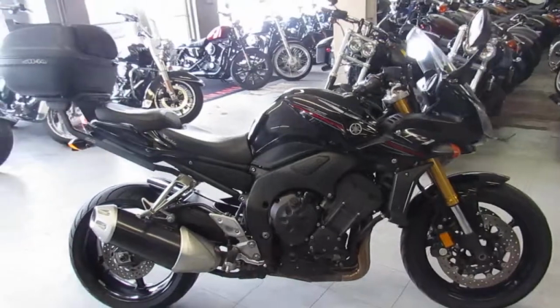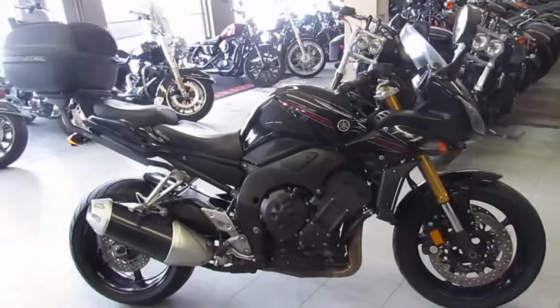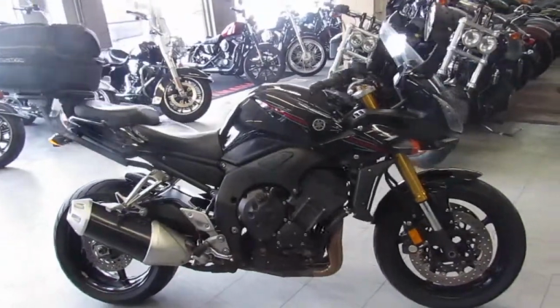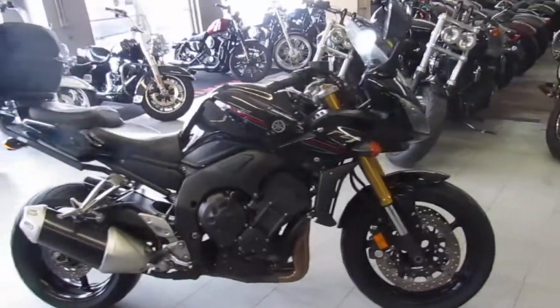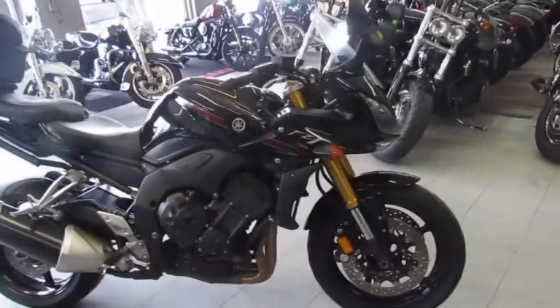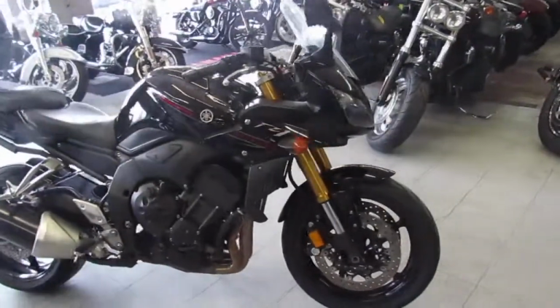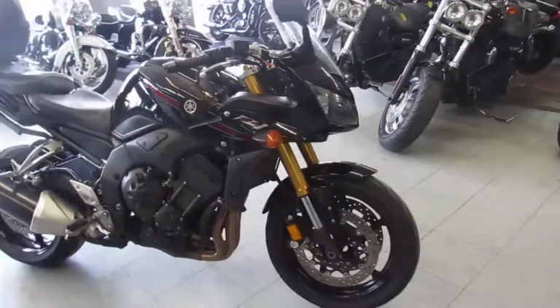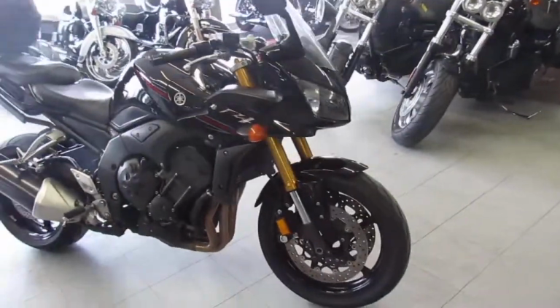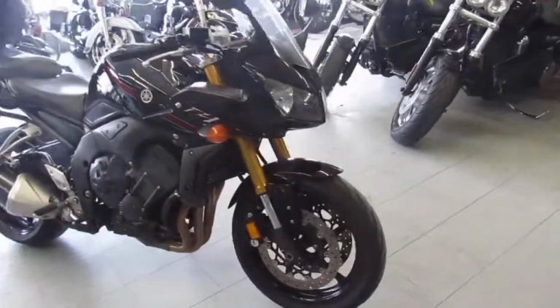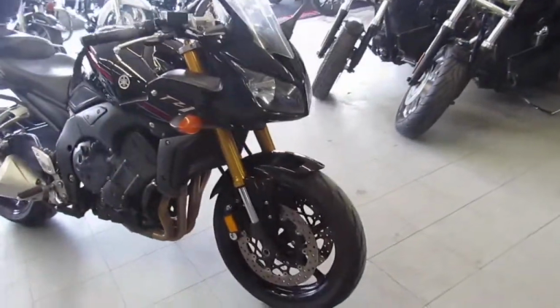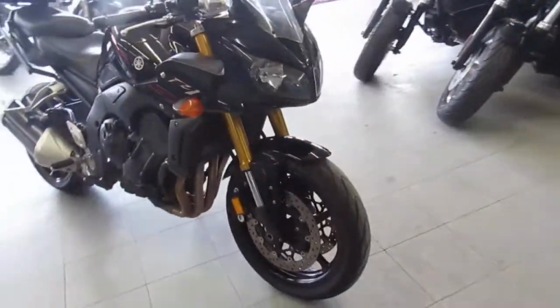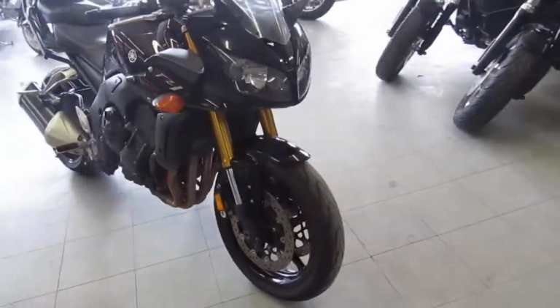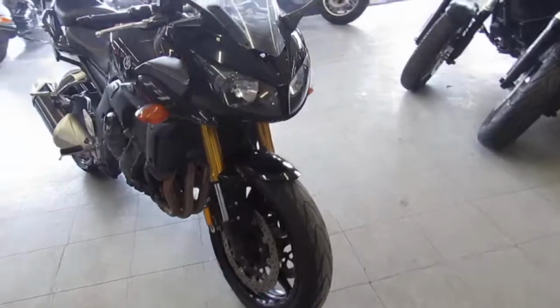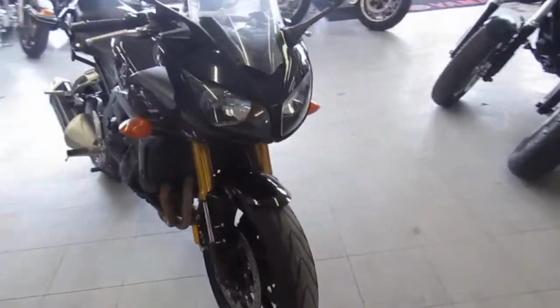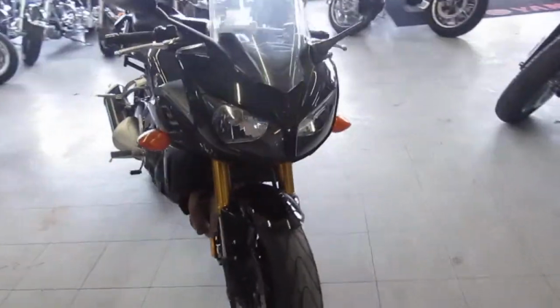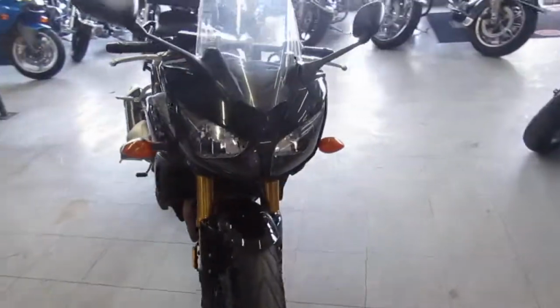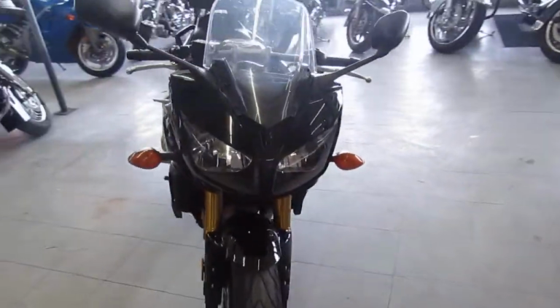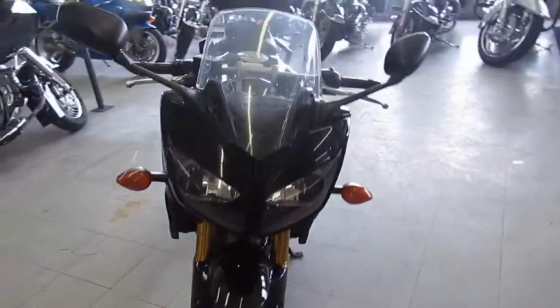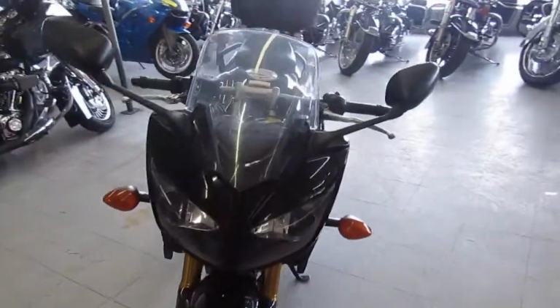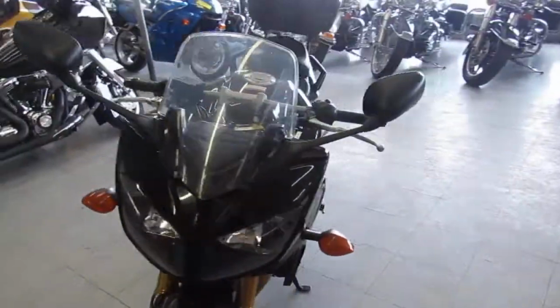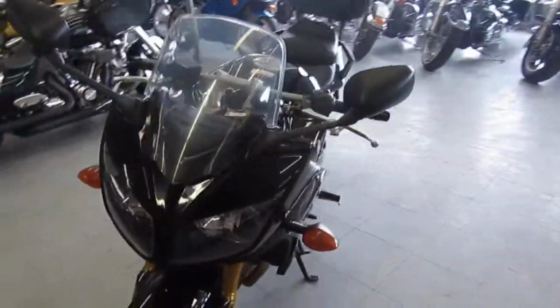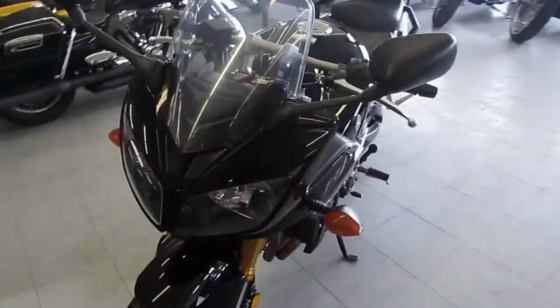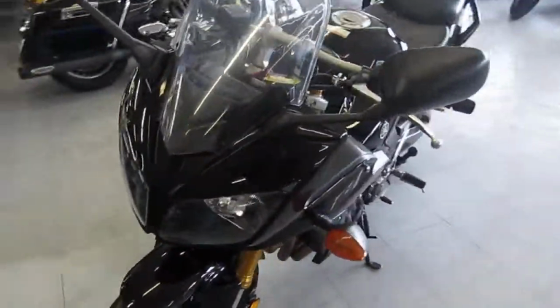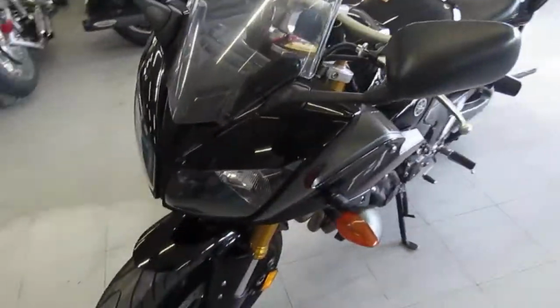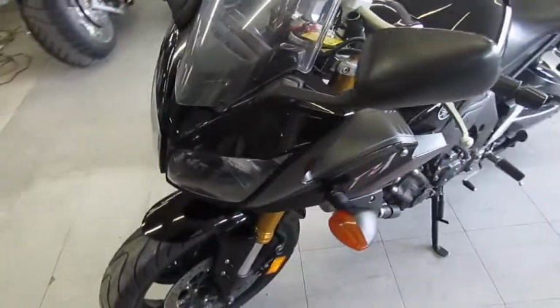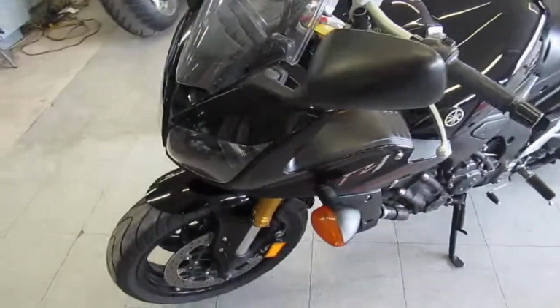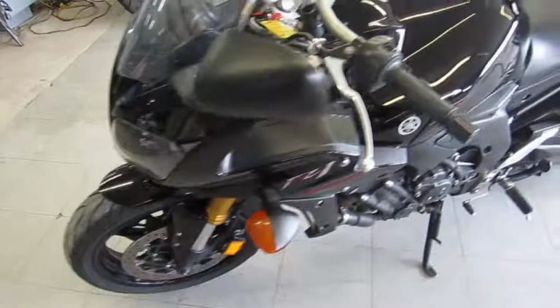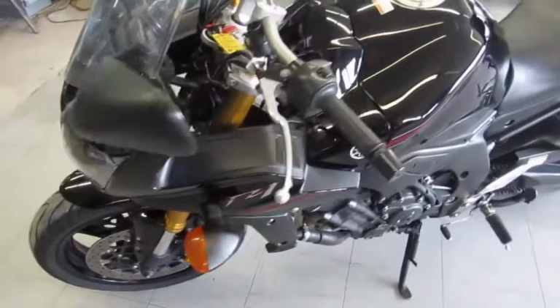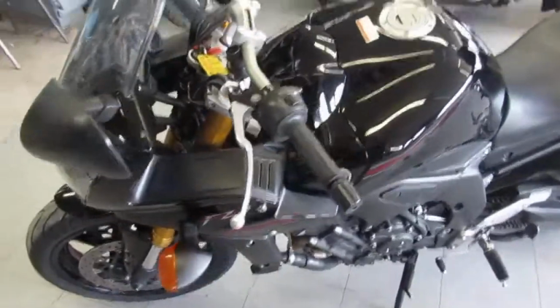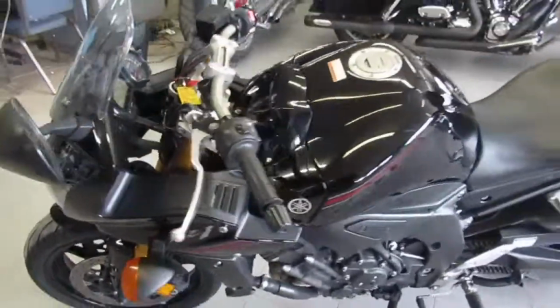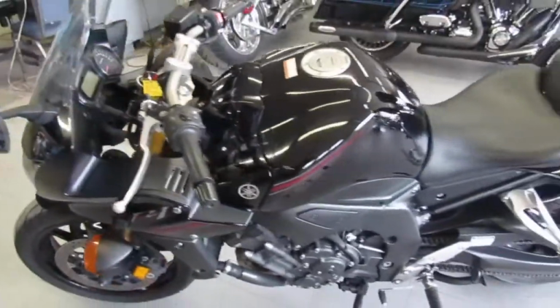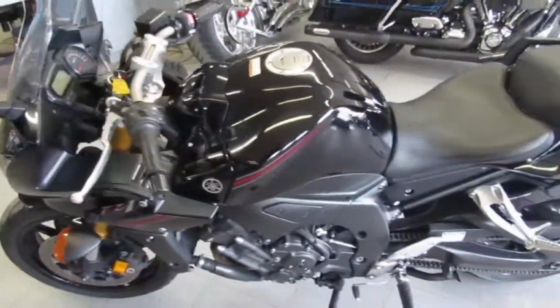Hey guys, it's Approval Powersports doing videos on our used bikes. We got a super cool one here. It is a 2007 Yamaha FZ1, so it's a thousand cc bike. This is a nice one.